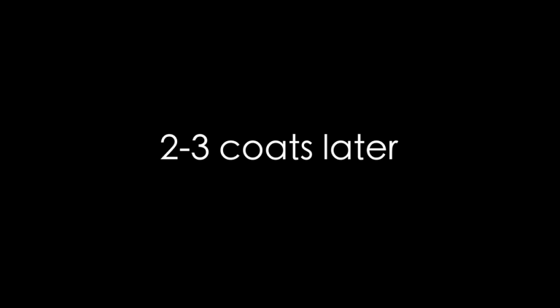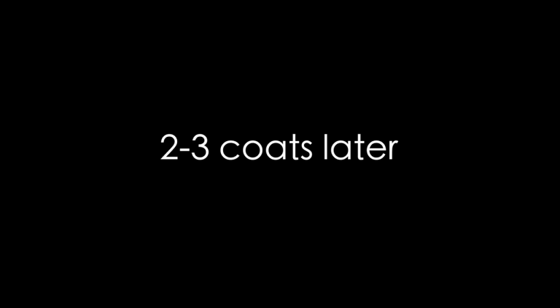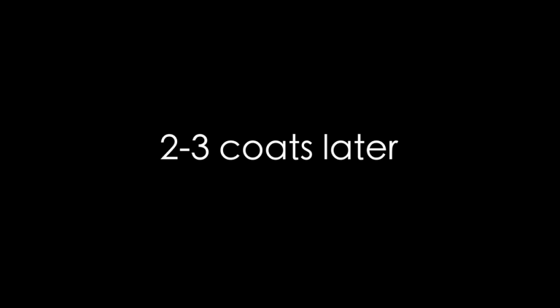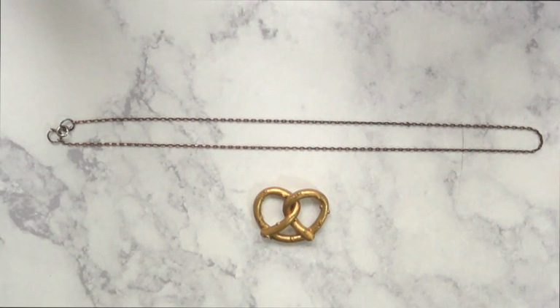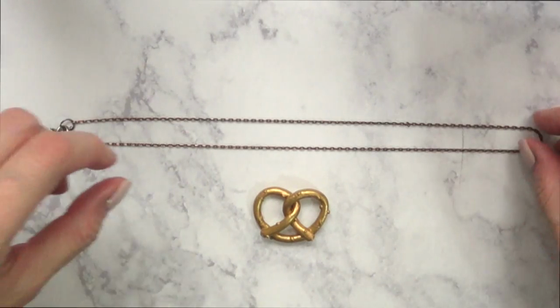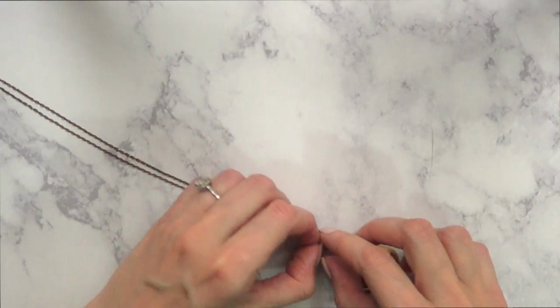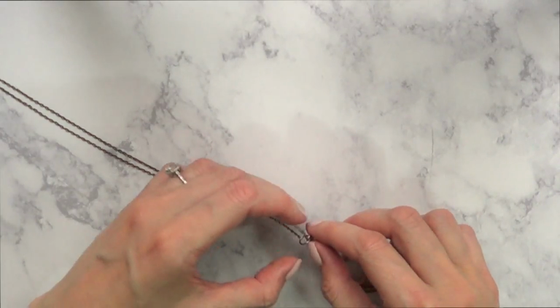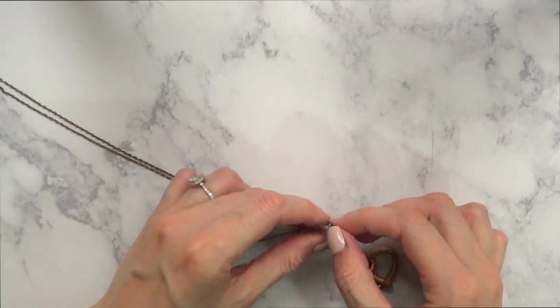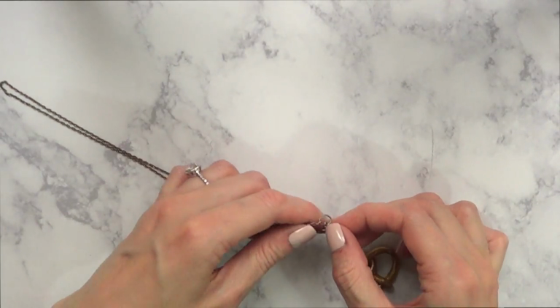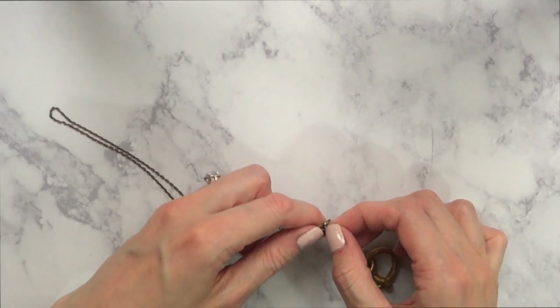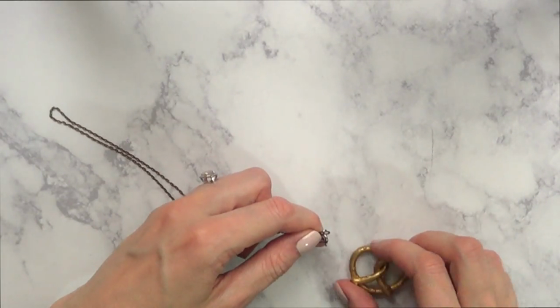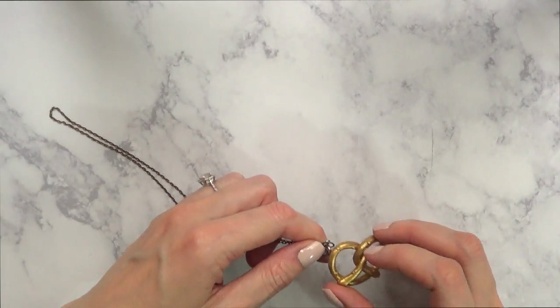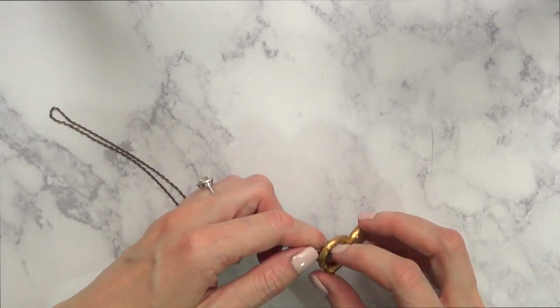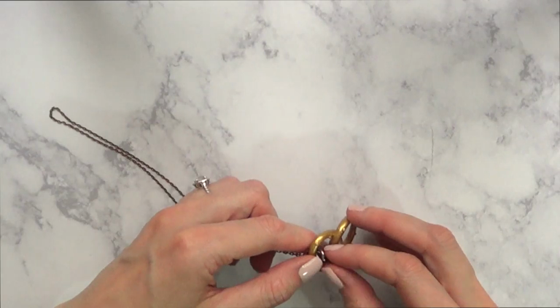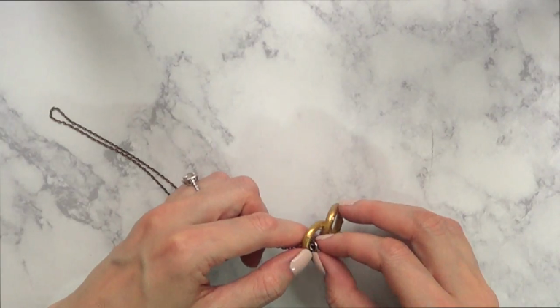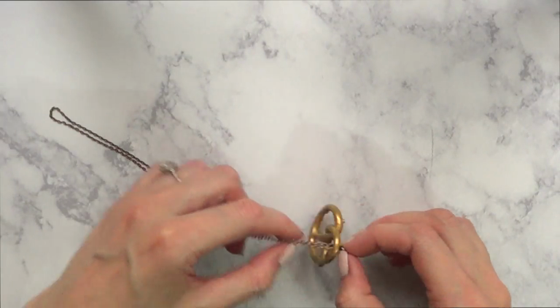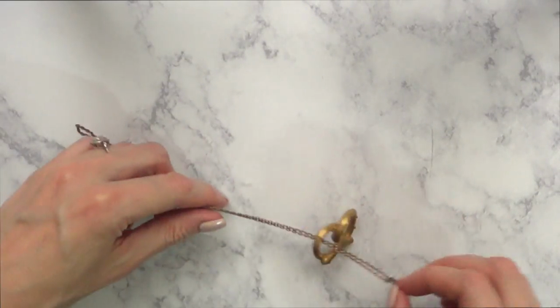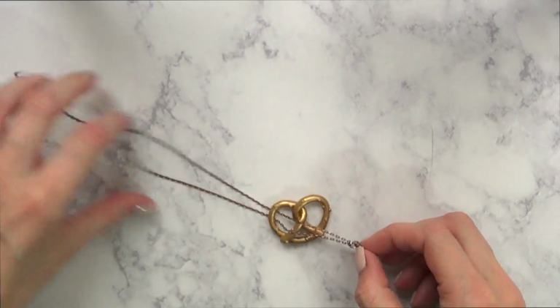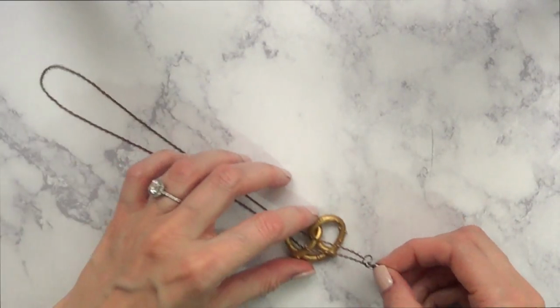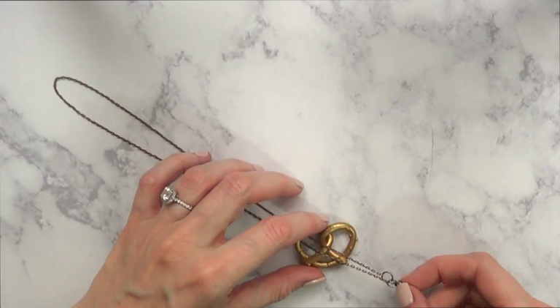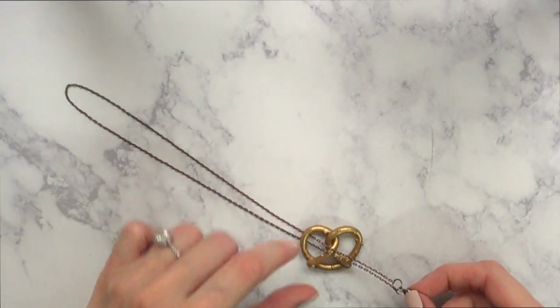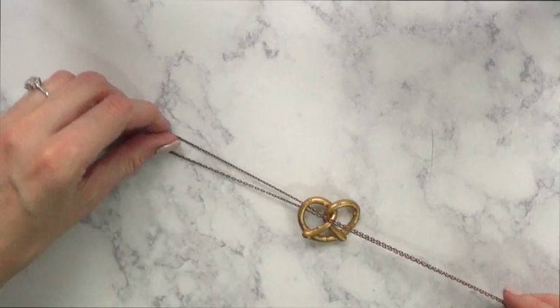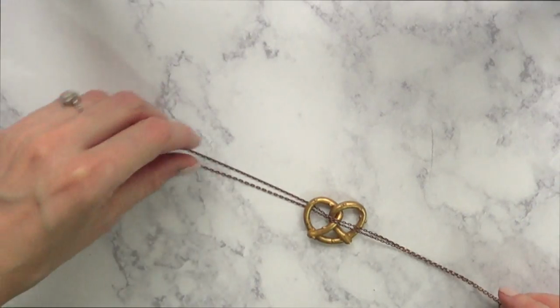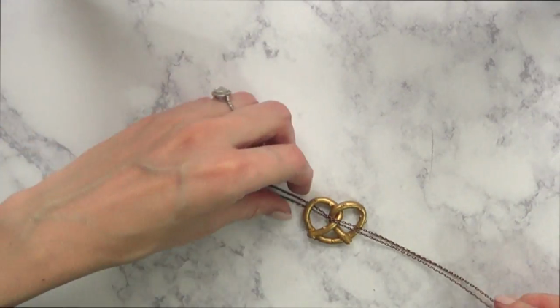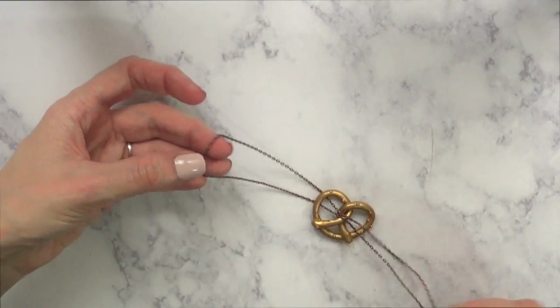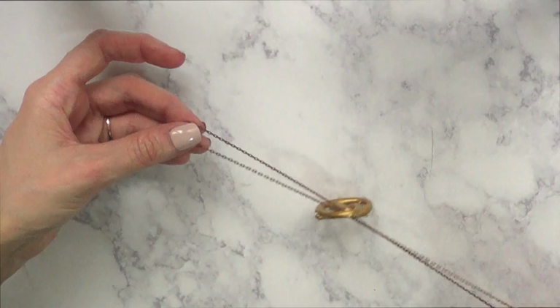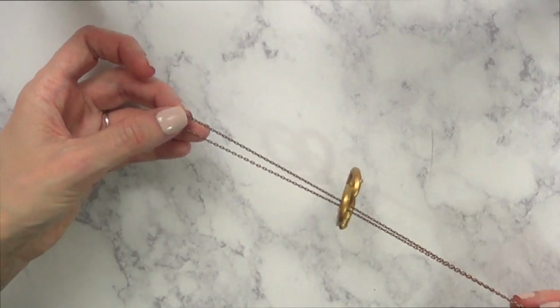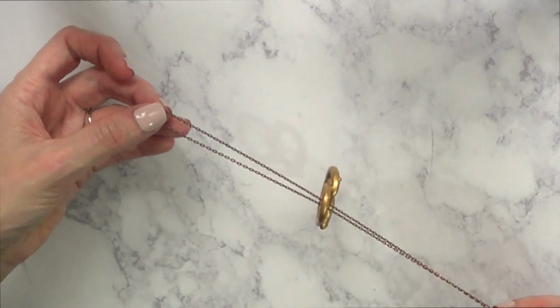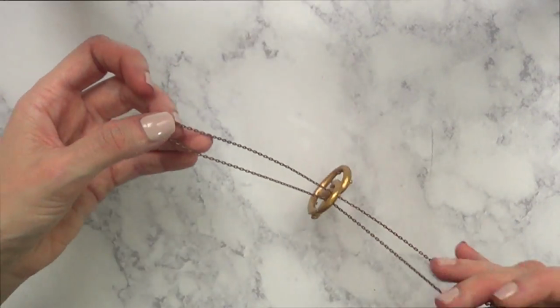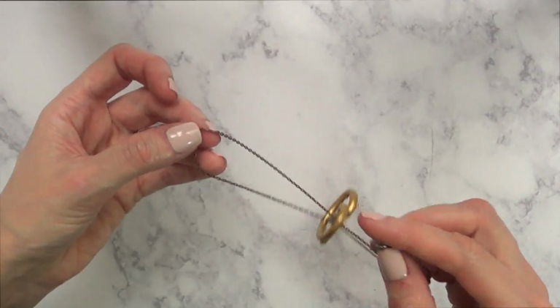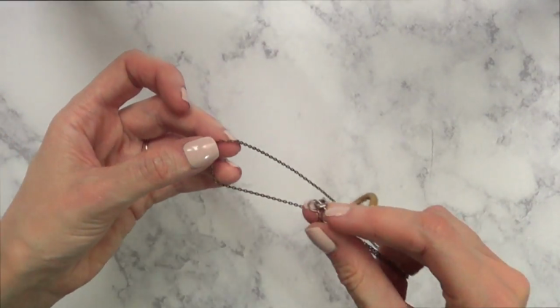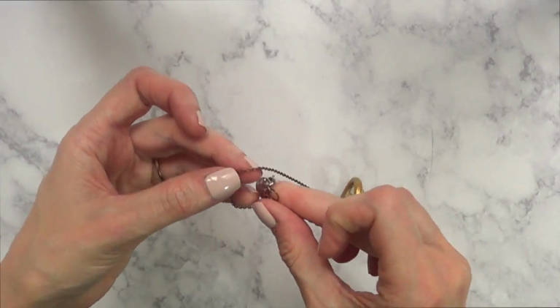And then I'm just going to take a necklace that's ready to go and add my pretzel like this. I was just following what I saw on Carrie's necklace and this is pretty much what I came up with — it's like making a knot in there.